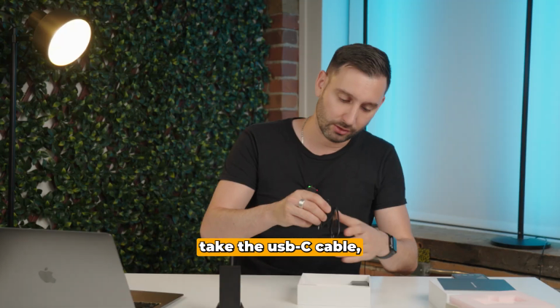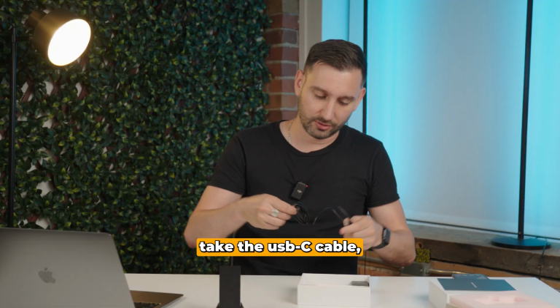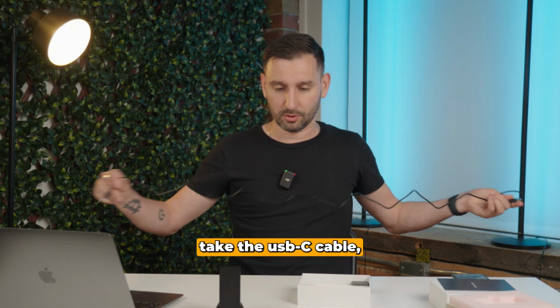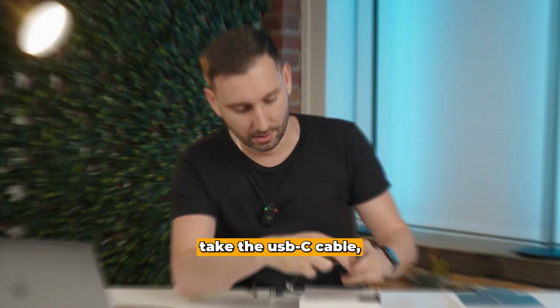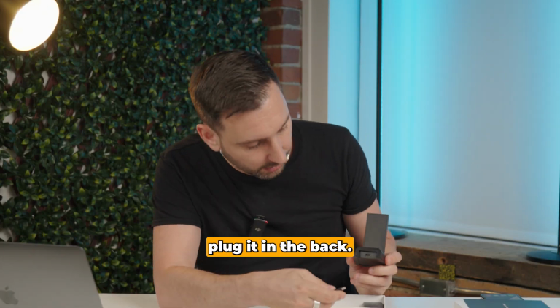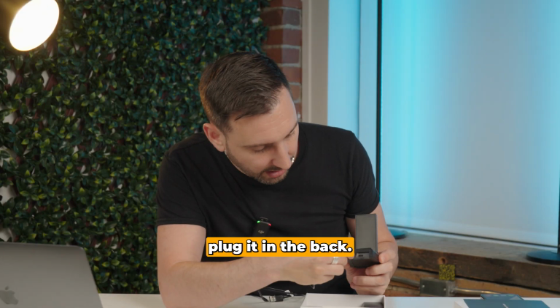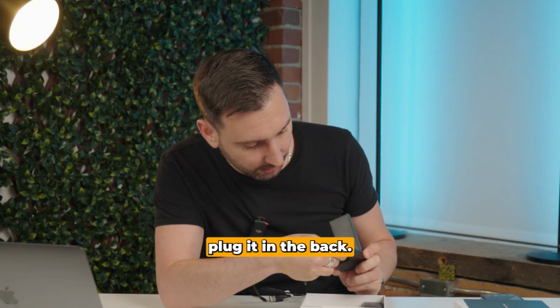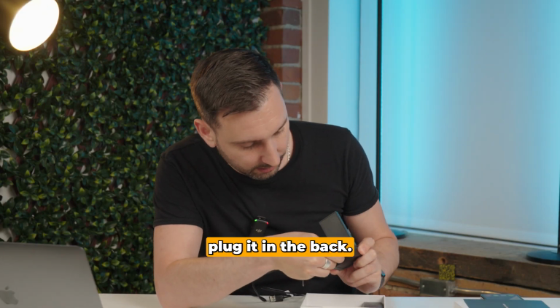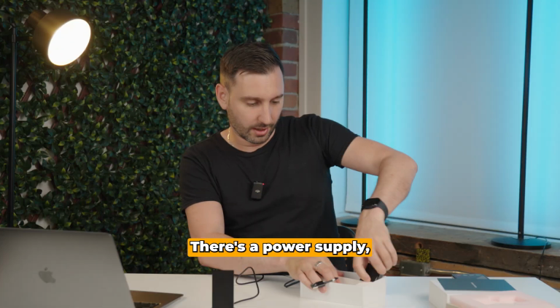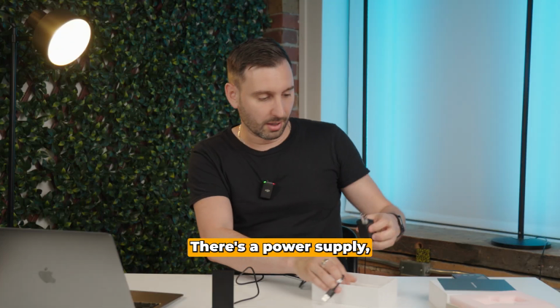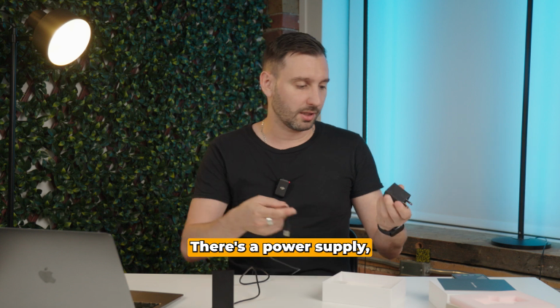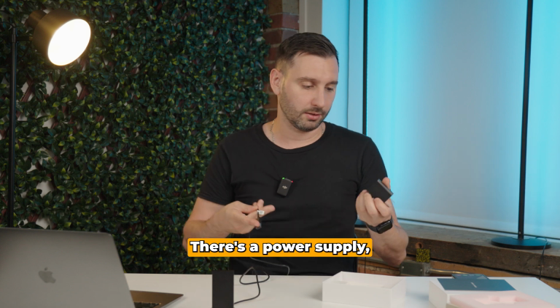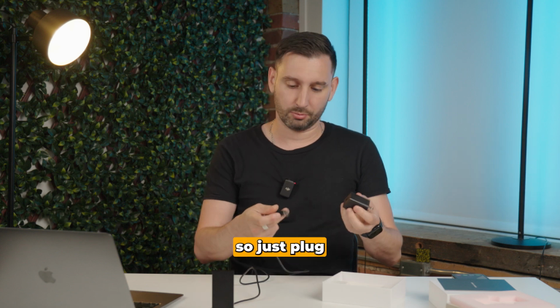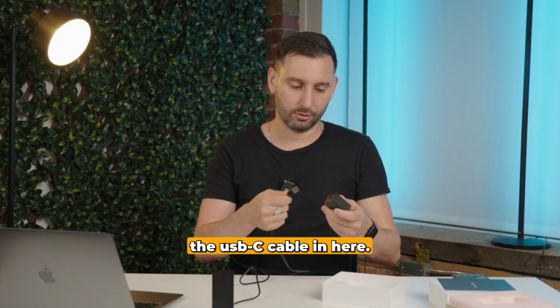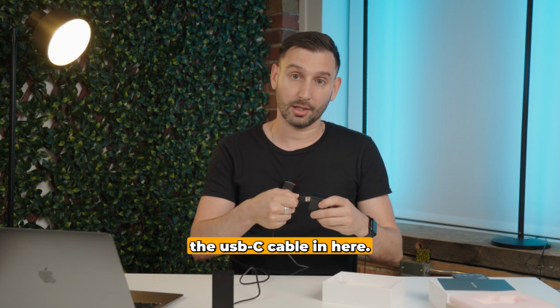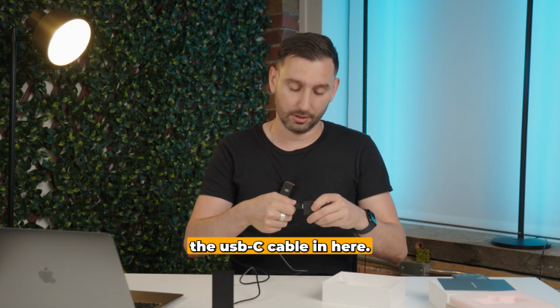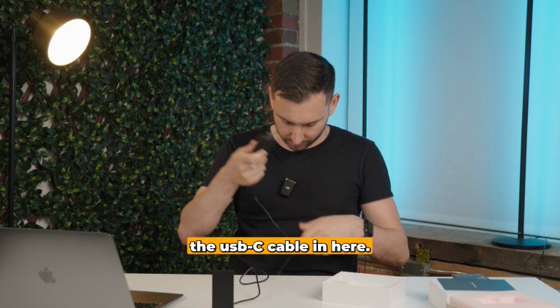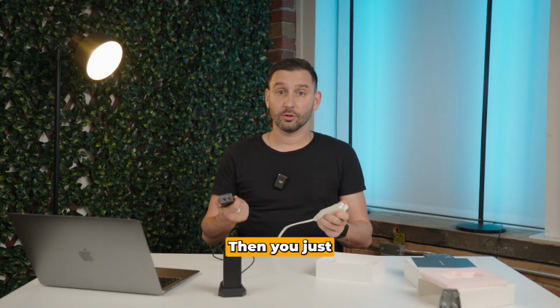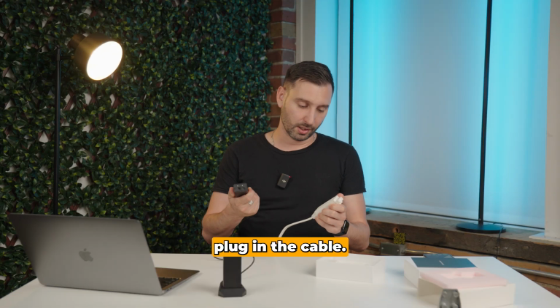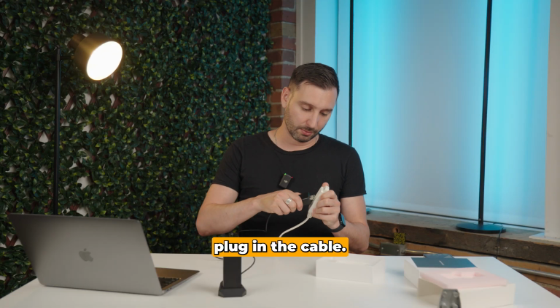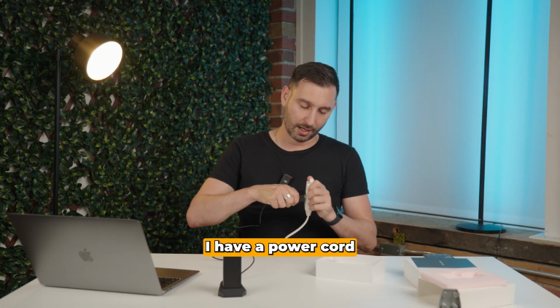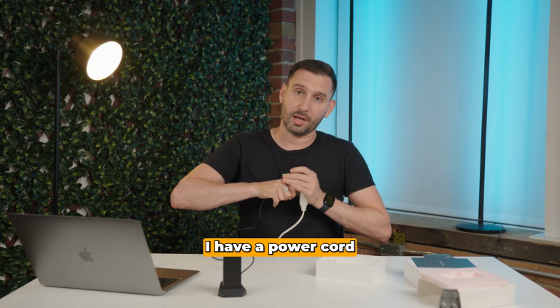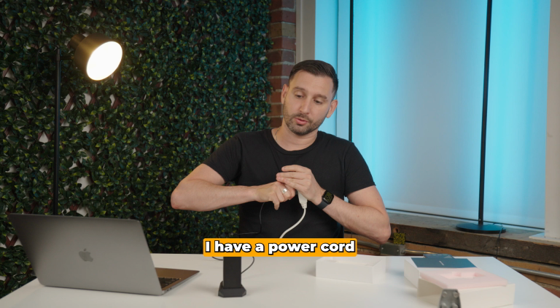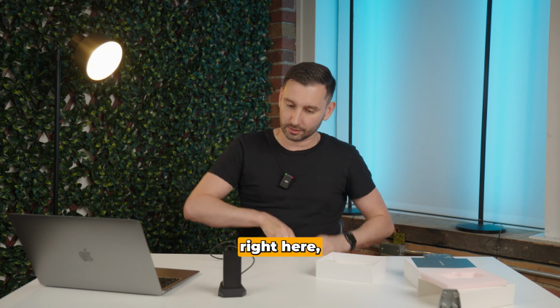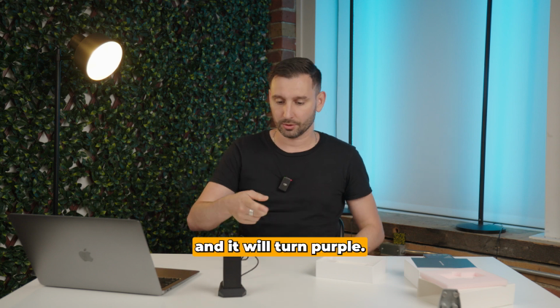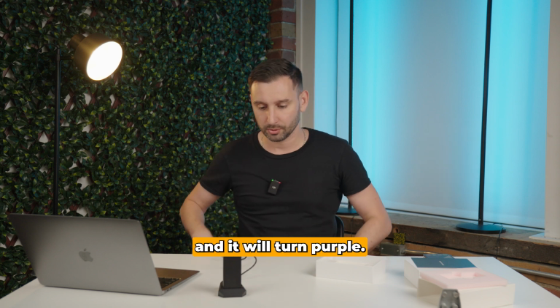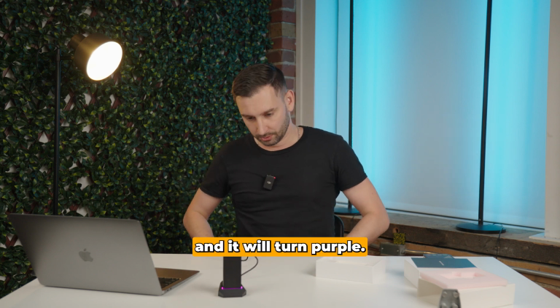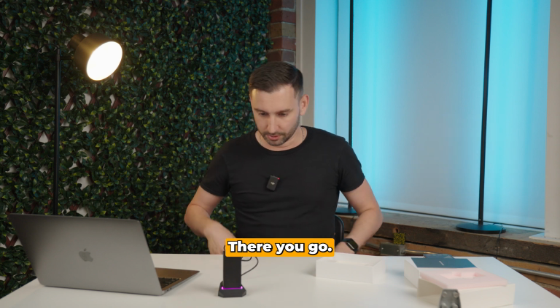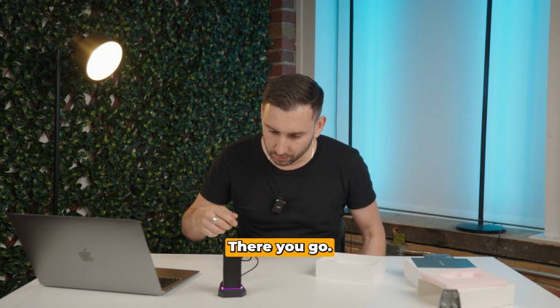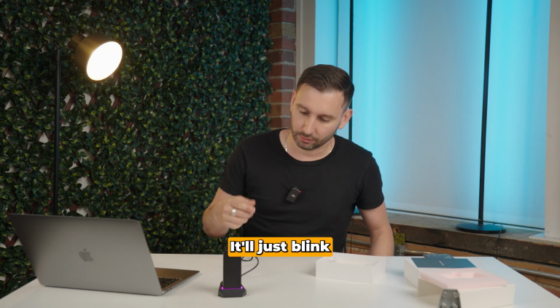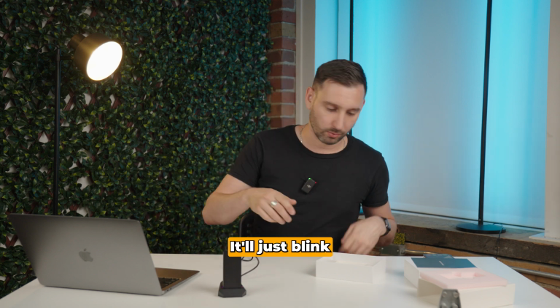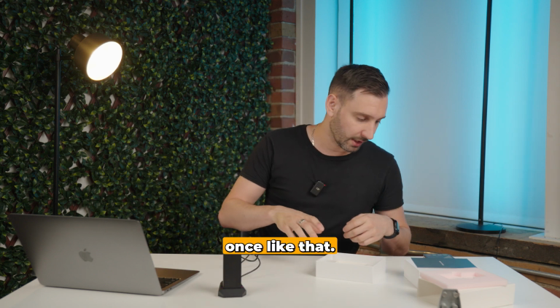Take the USB-C cable and plug it in the back. There's a power supply, so just plug the USB-C cable in here, then plug in the cable. I have a power cord right here and it will turn purple. There you go — it'll just blink once like that.